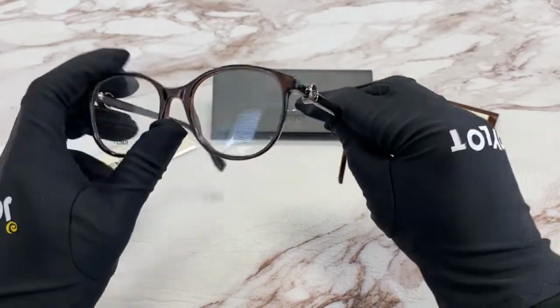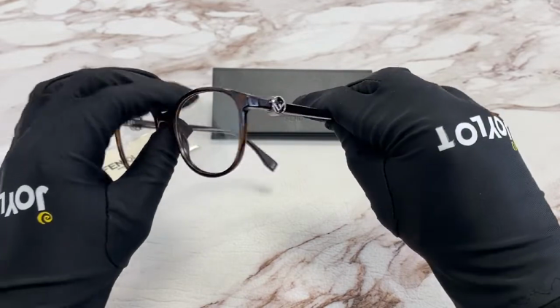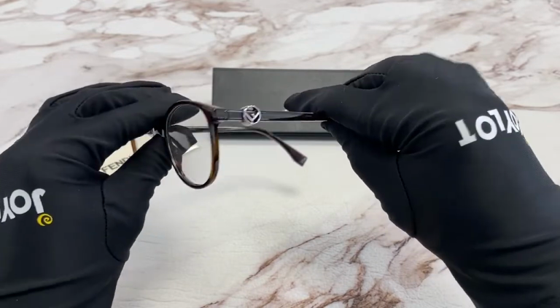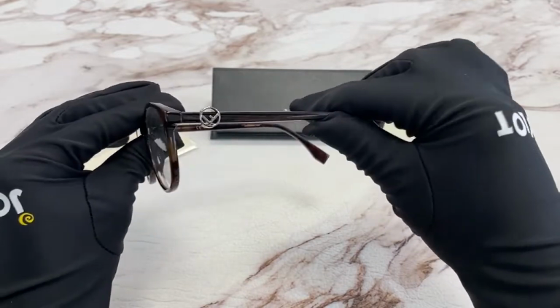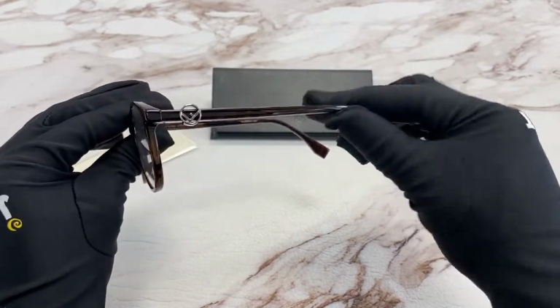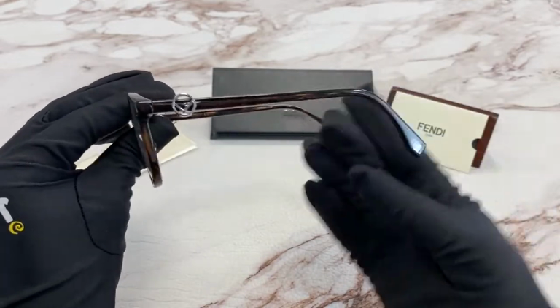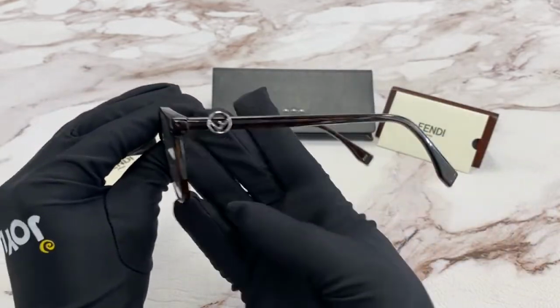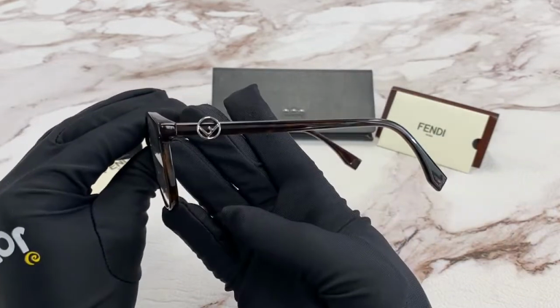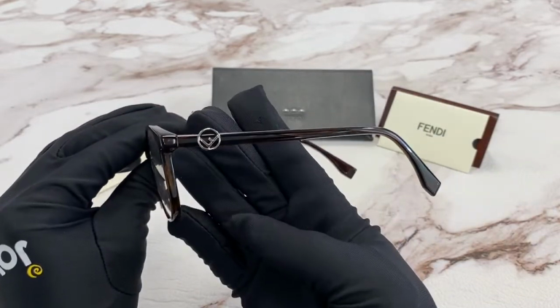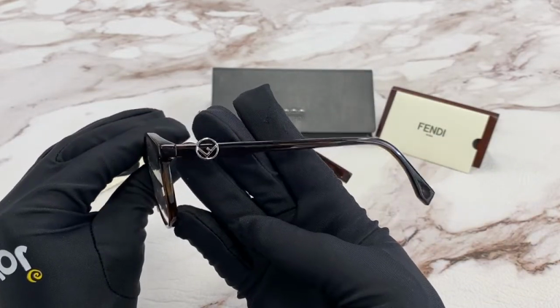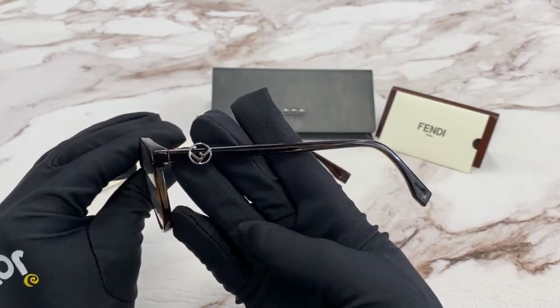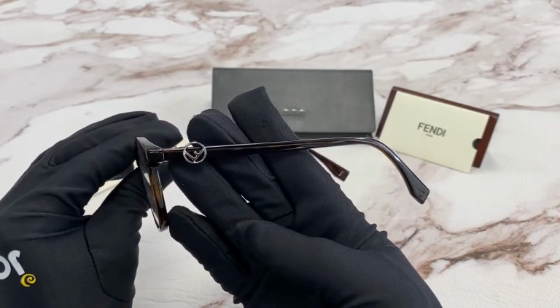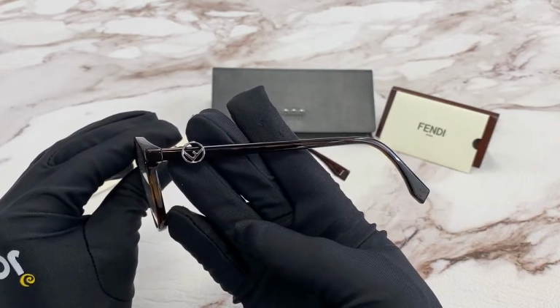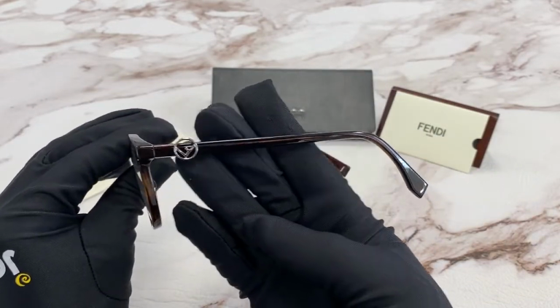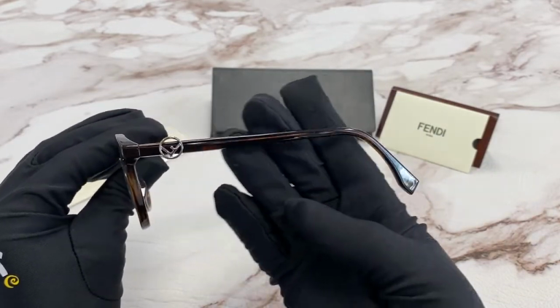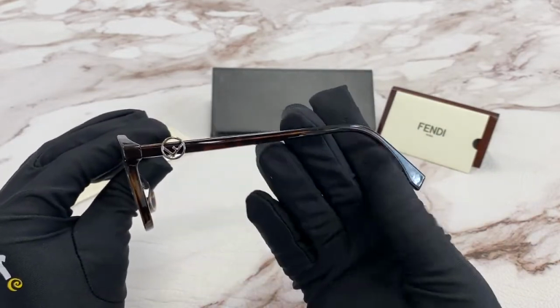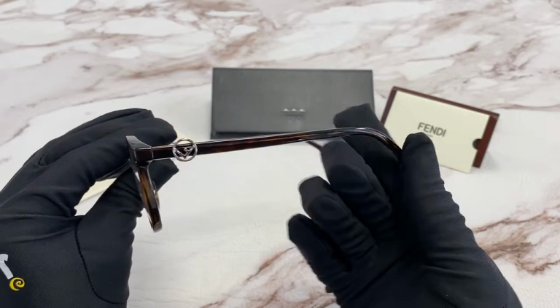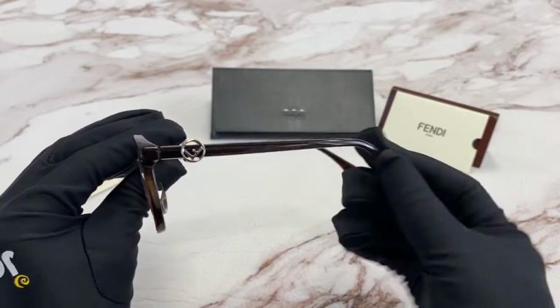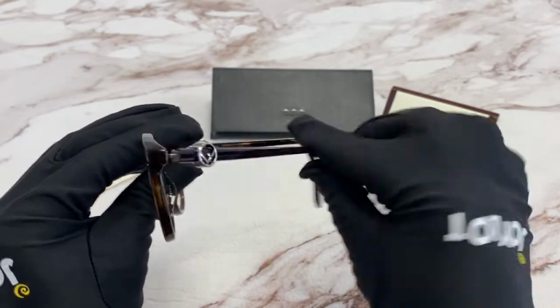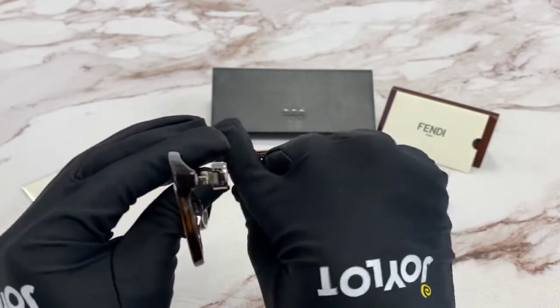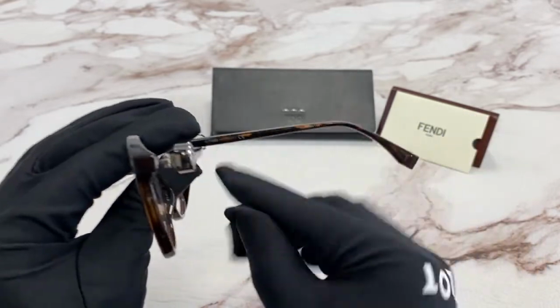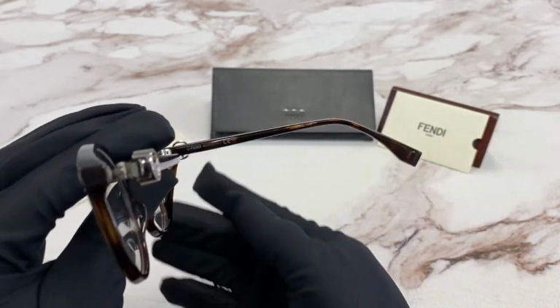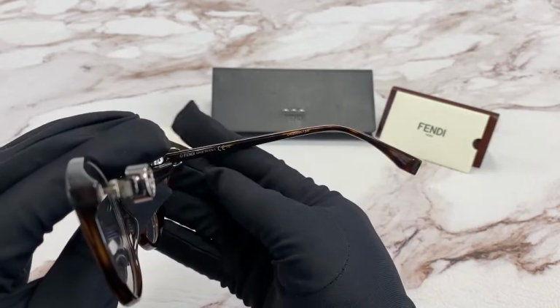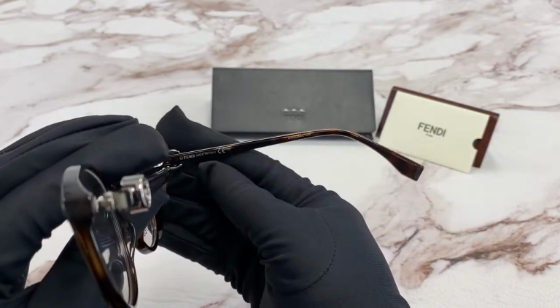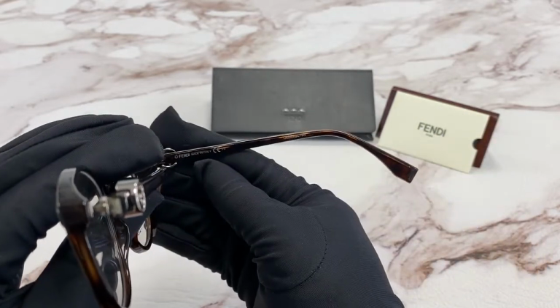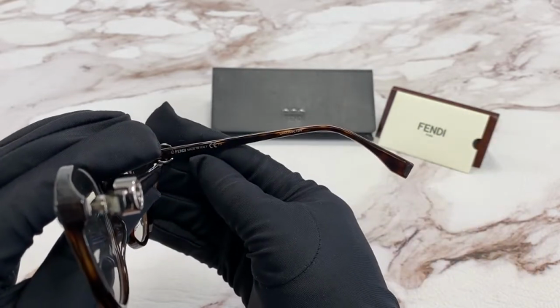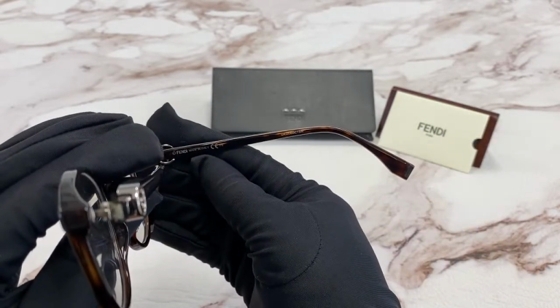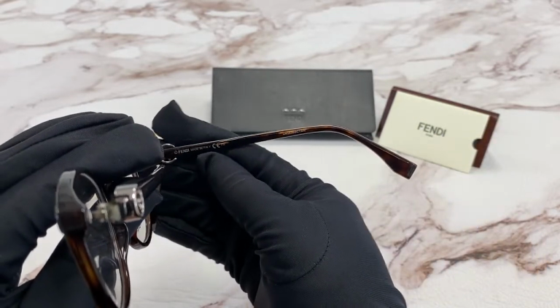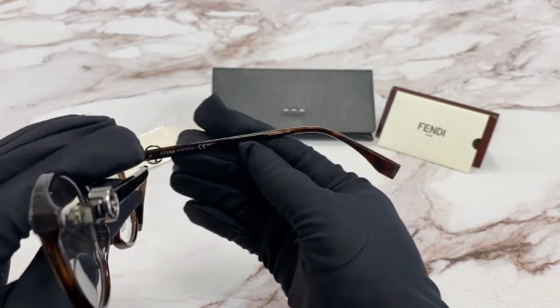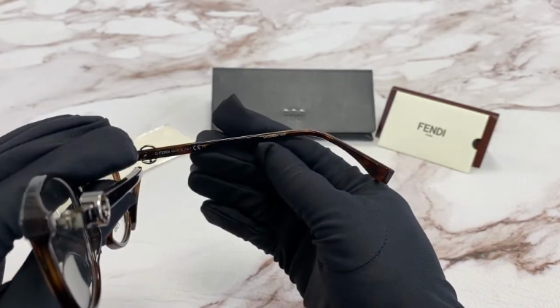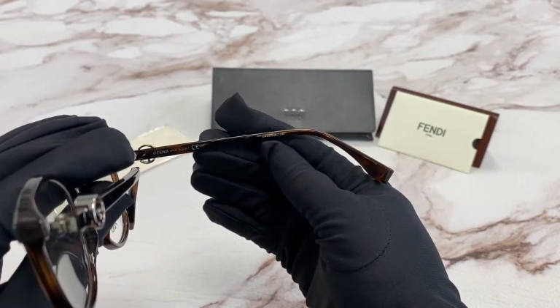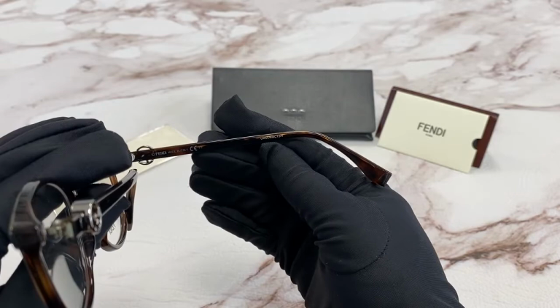On the temple, you'll notice the Khan logo in silver. It is made in Italy and here is the serial number.